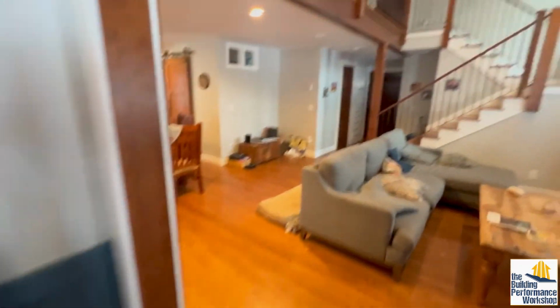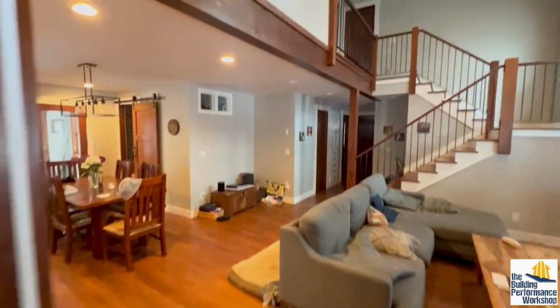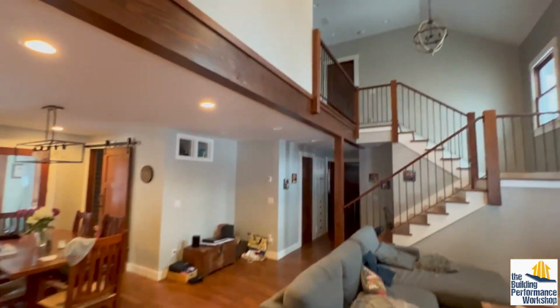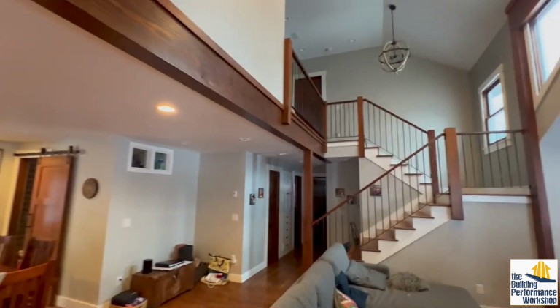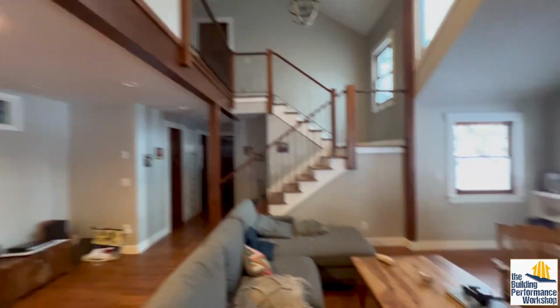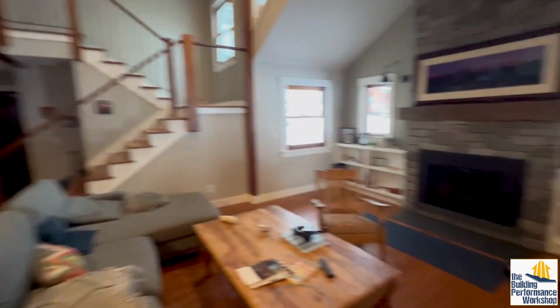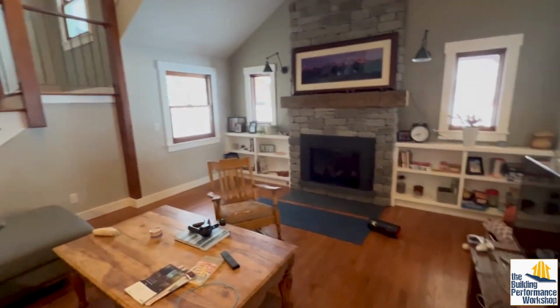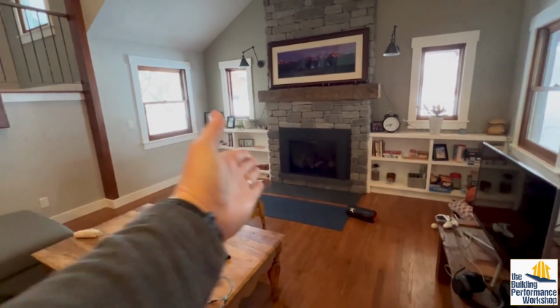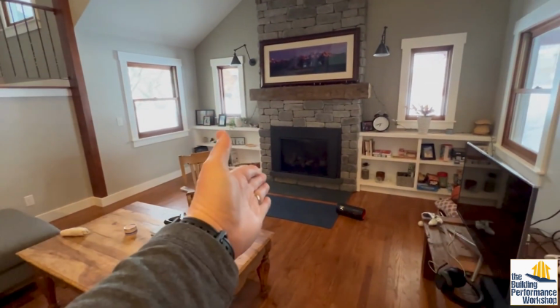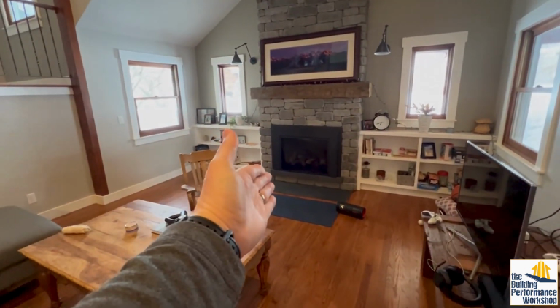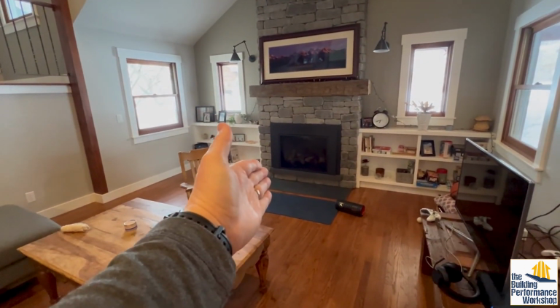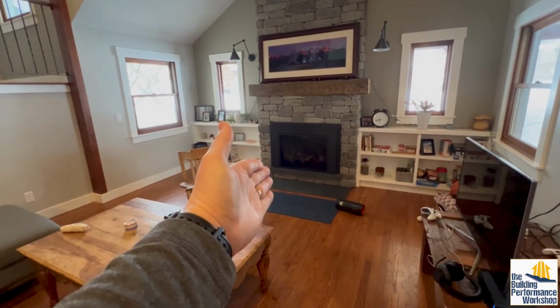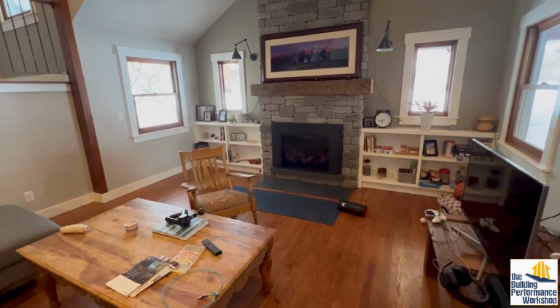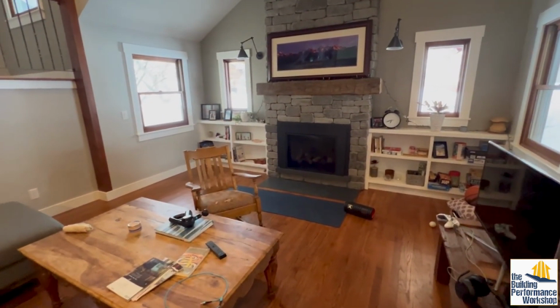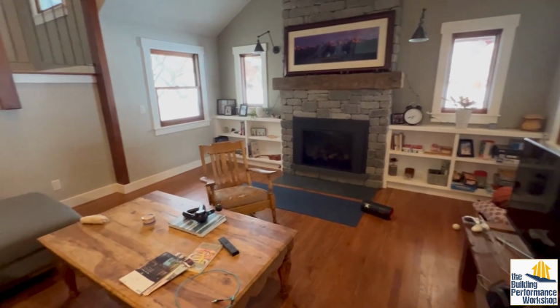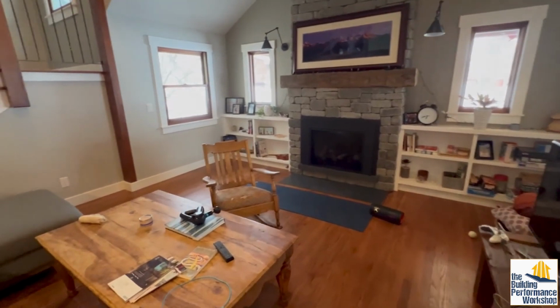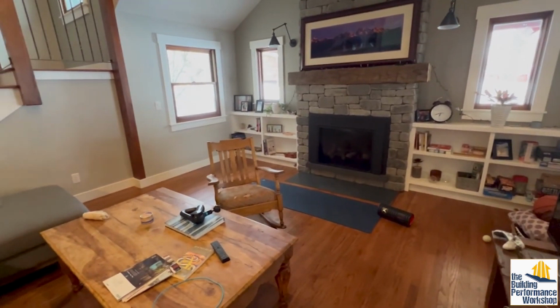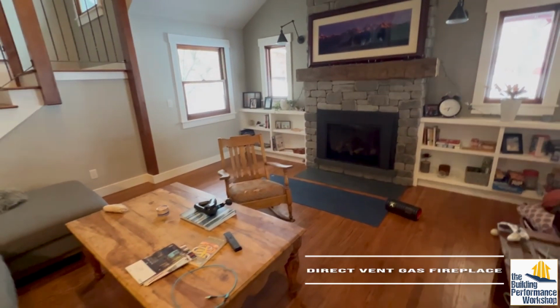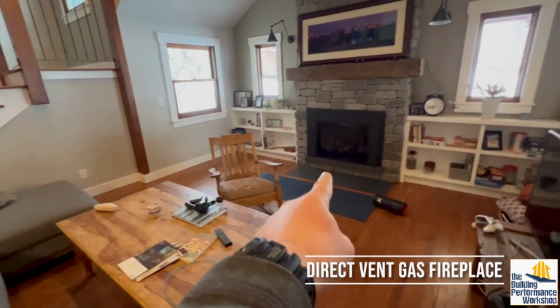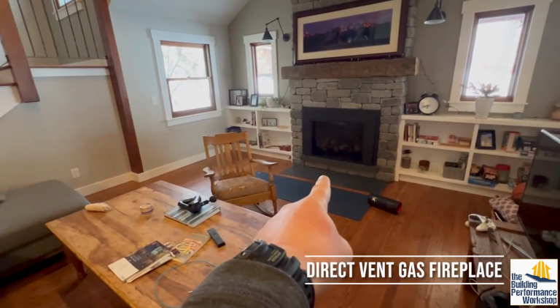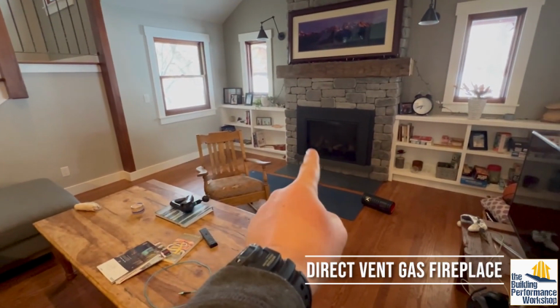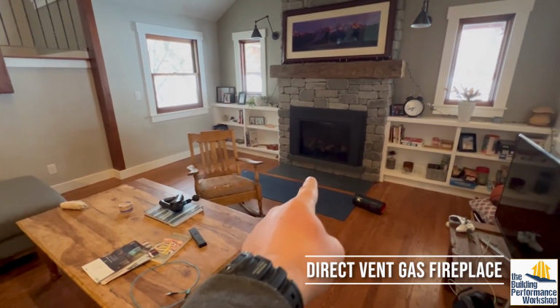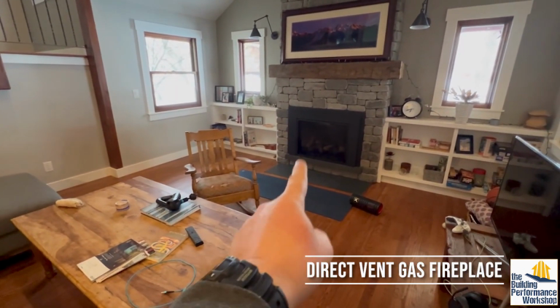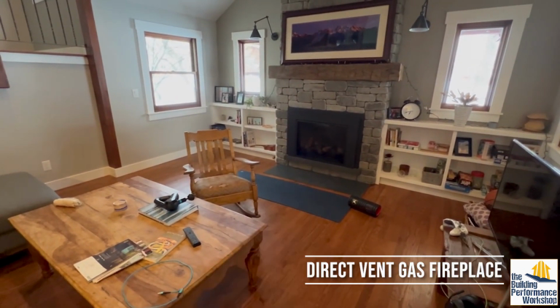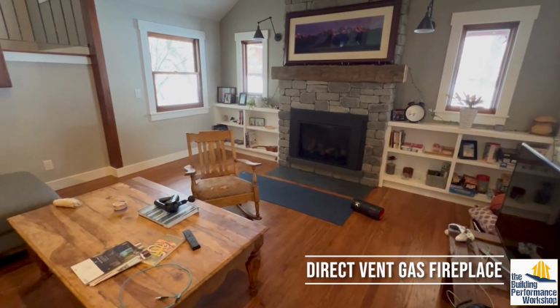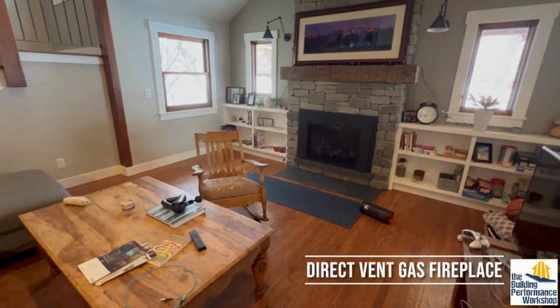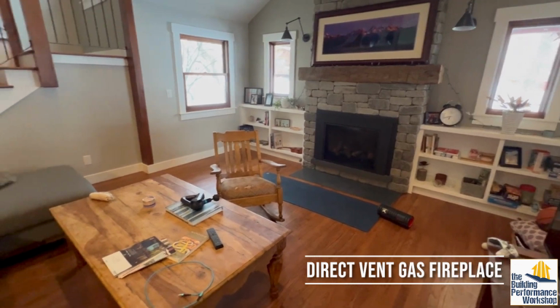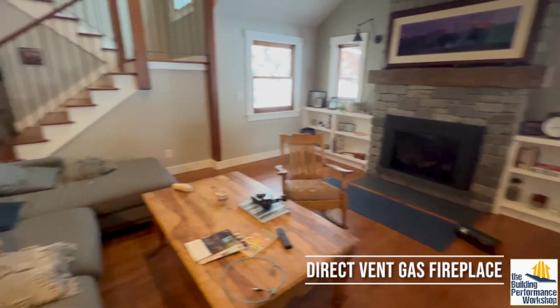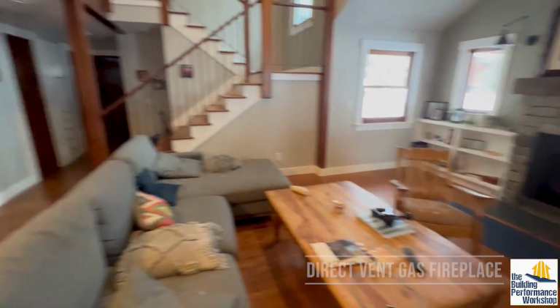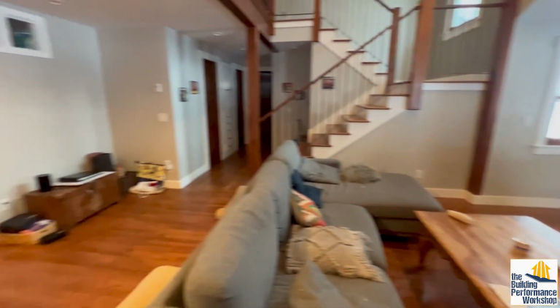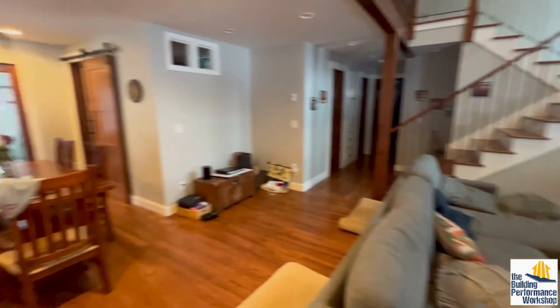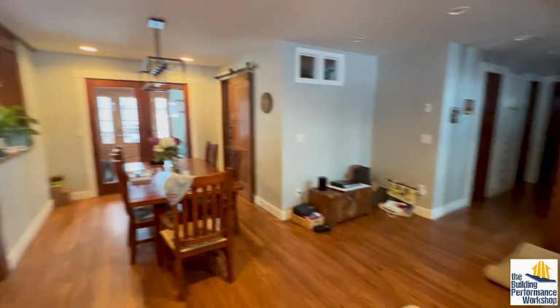No house in the mountains is fully equipped without a fireplace. That one is a direct vent, and if you're going to do a fireplace, do a direct vent where it takes all of its air from outside and gives all of it back to outside.